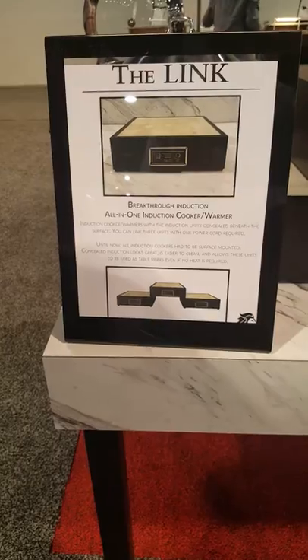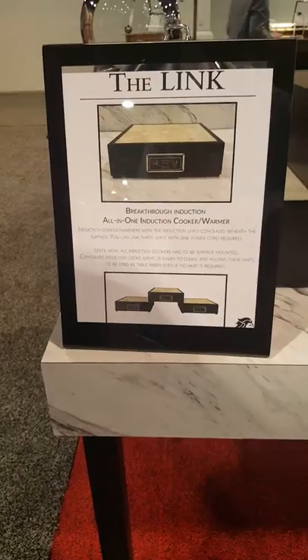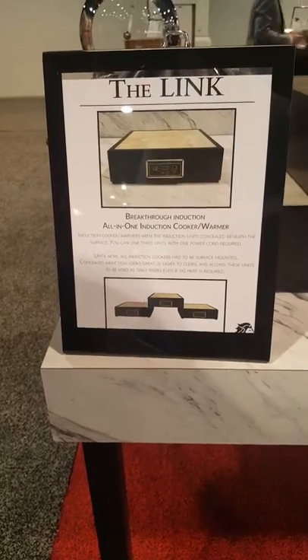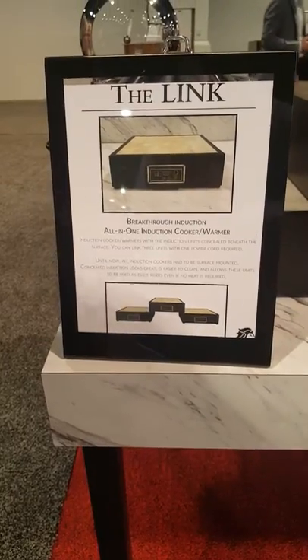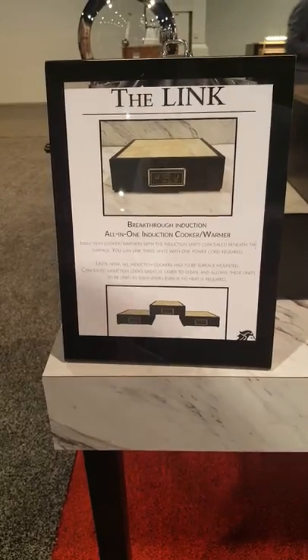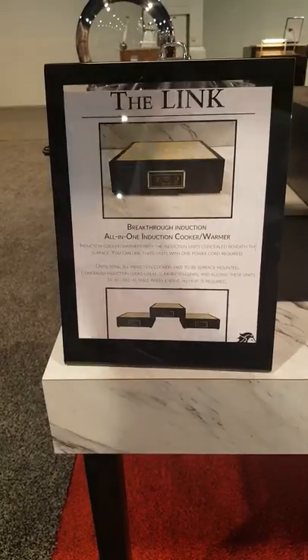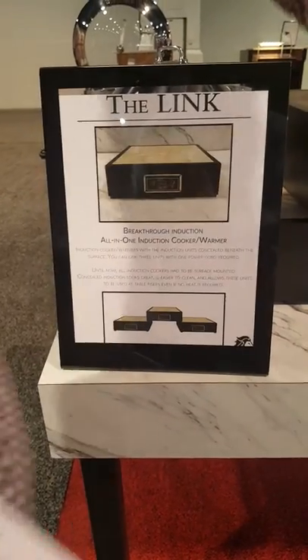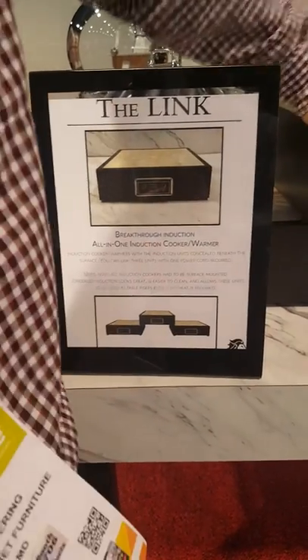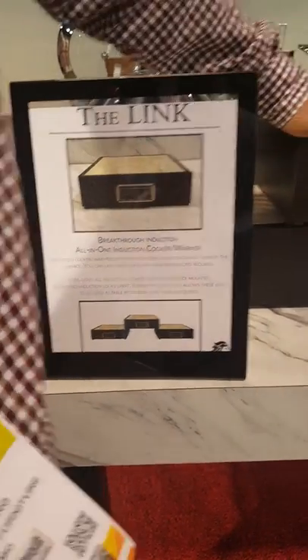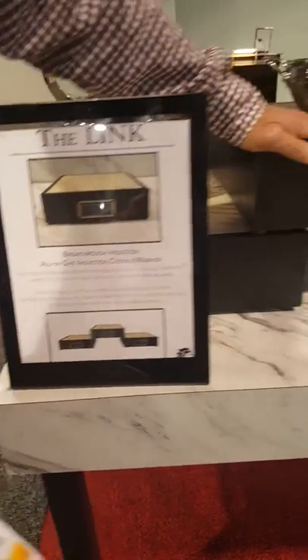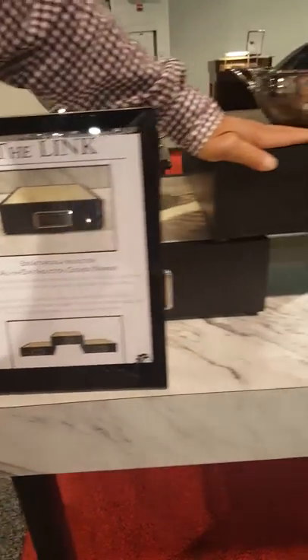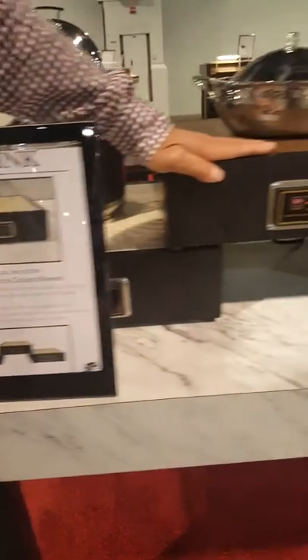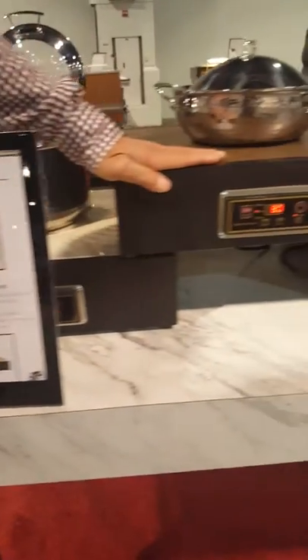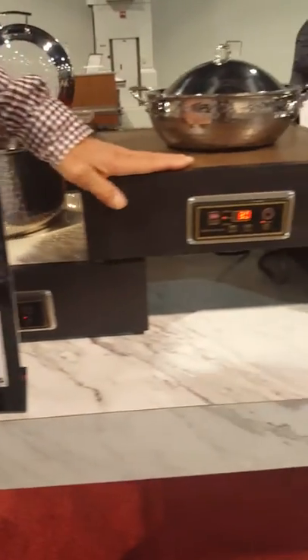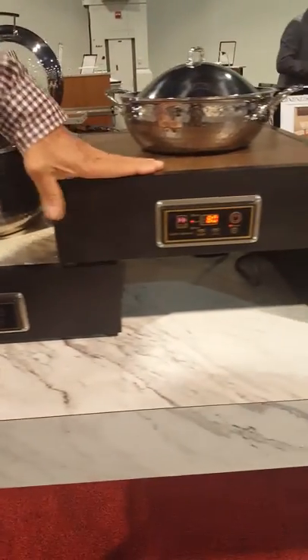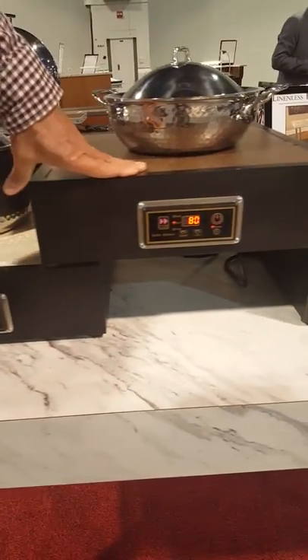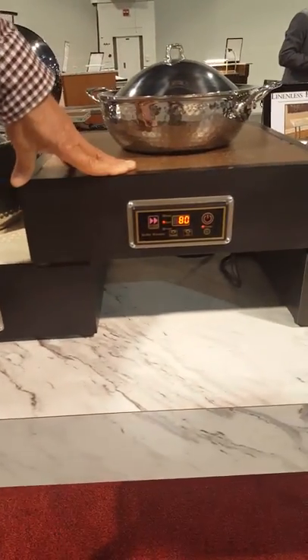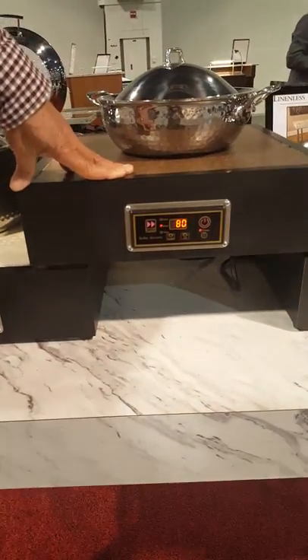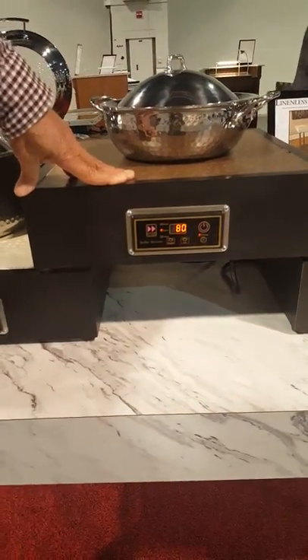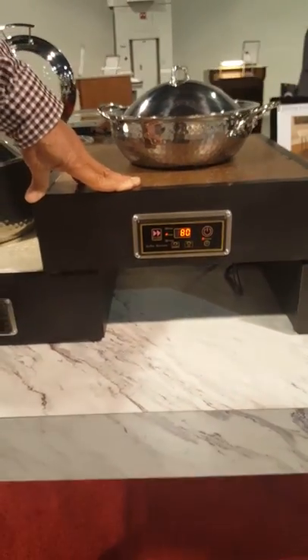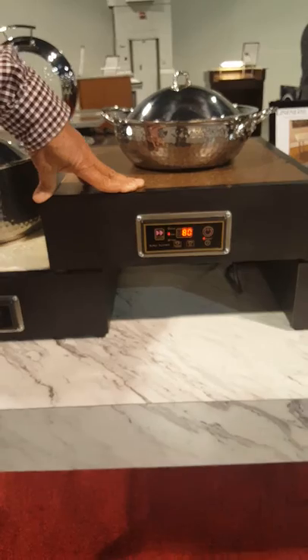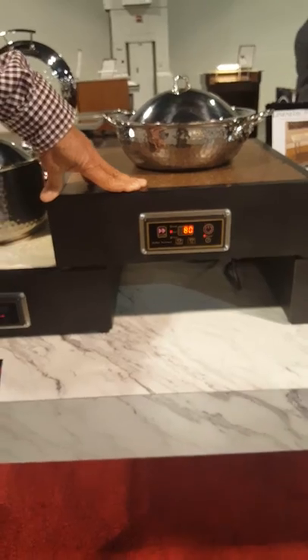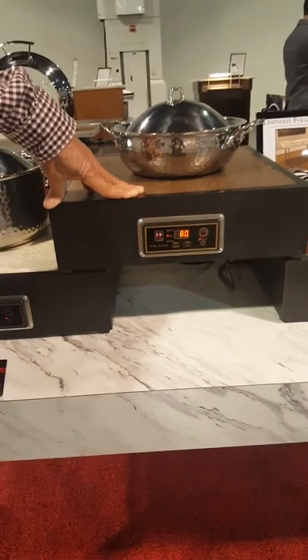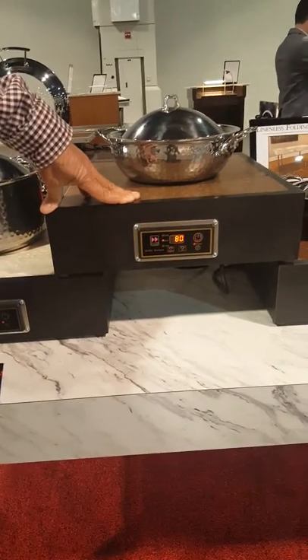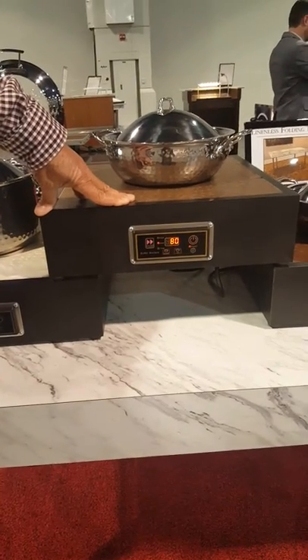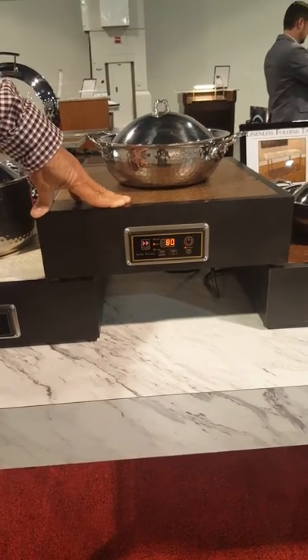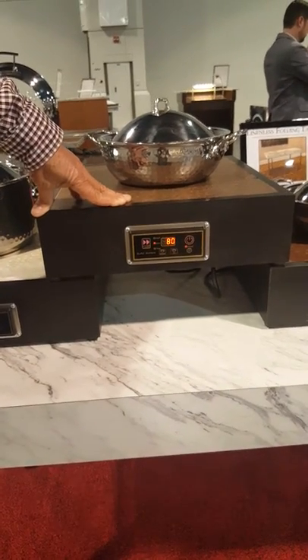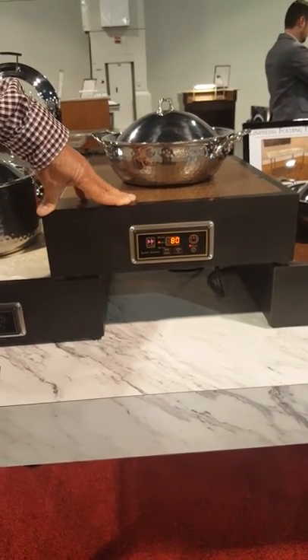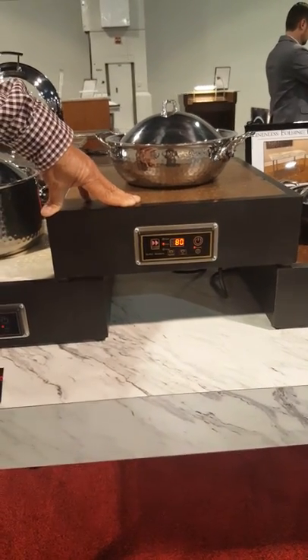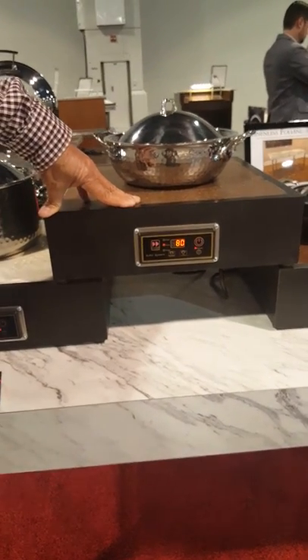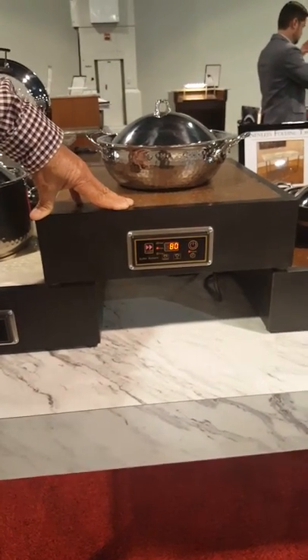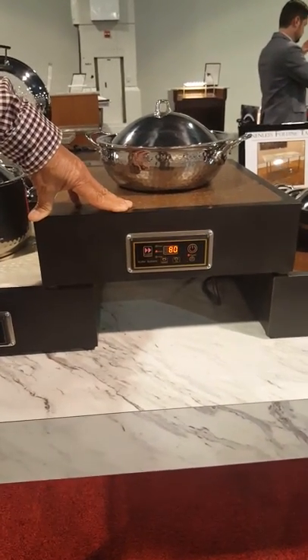Our new link system. These are individual boxes that can be daisy chained together. We can do up to ten of these on one 20 amp outlet.